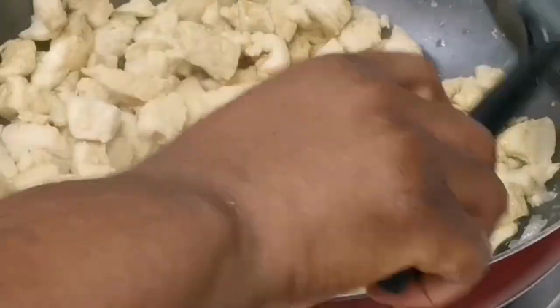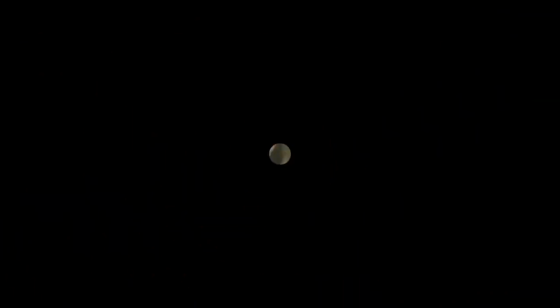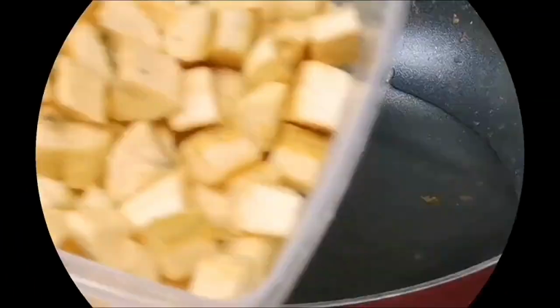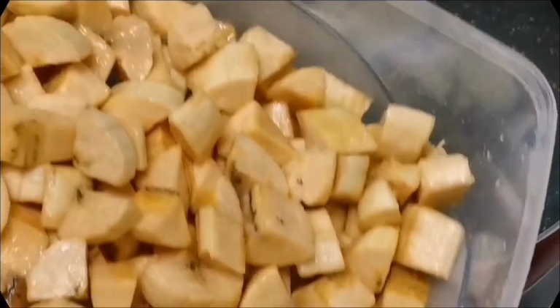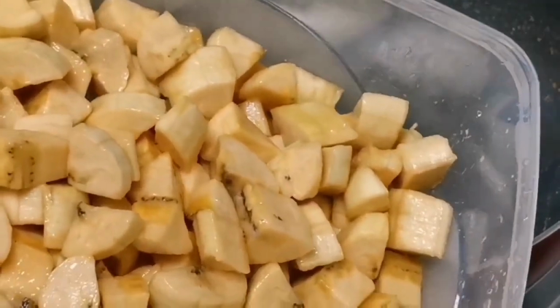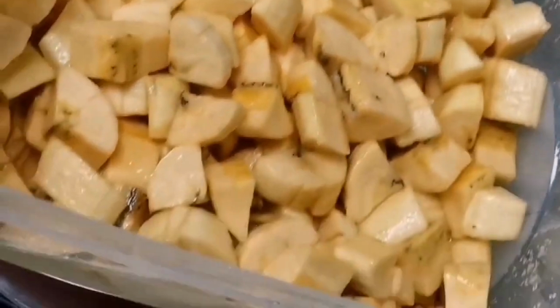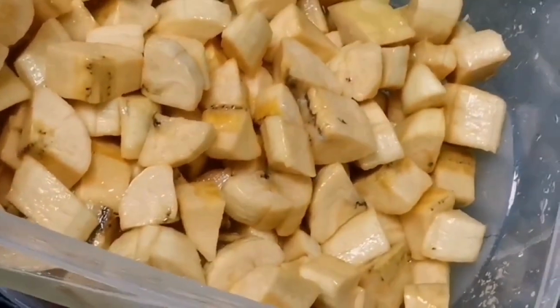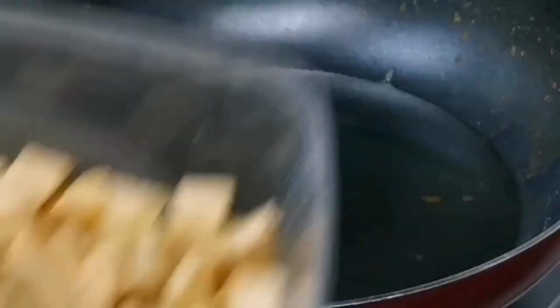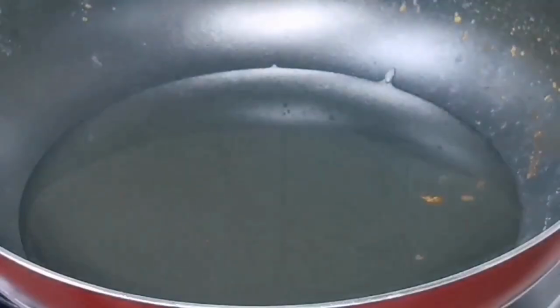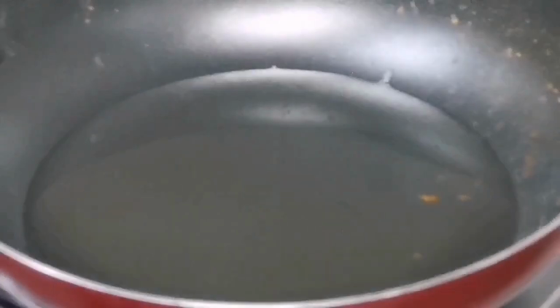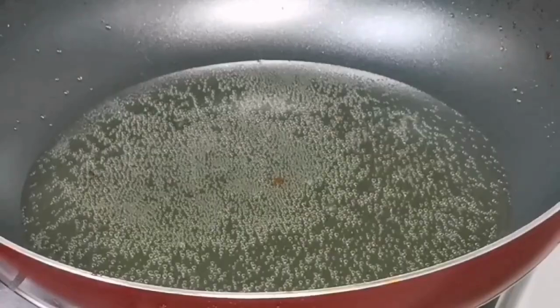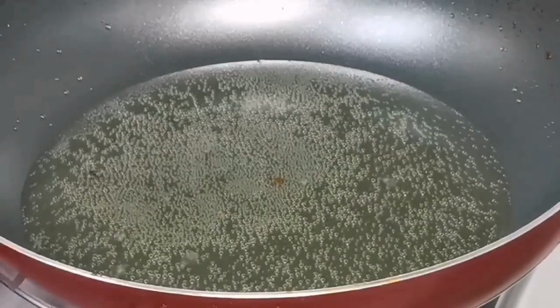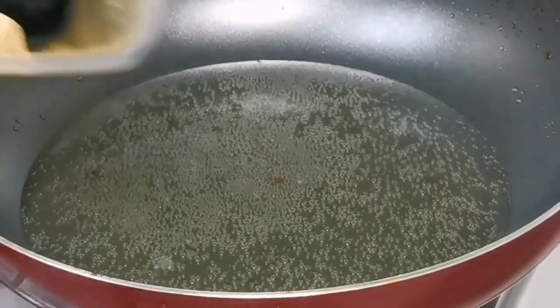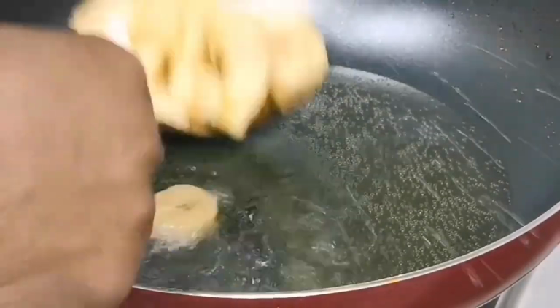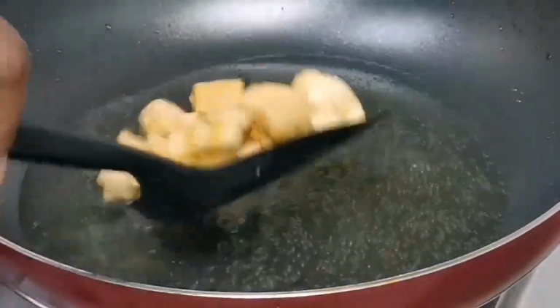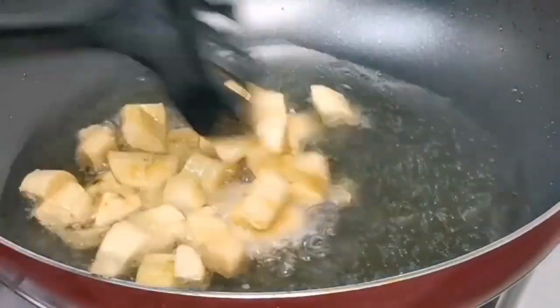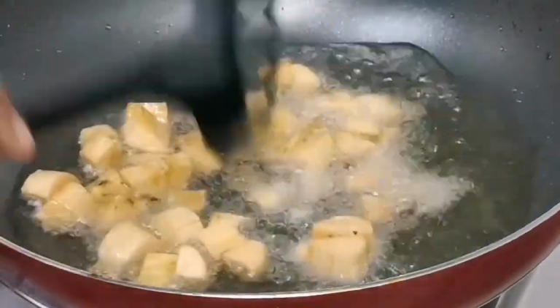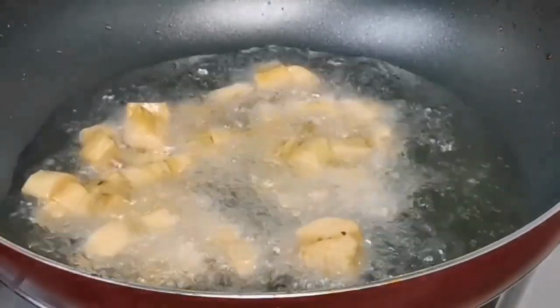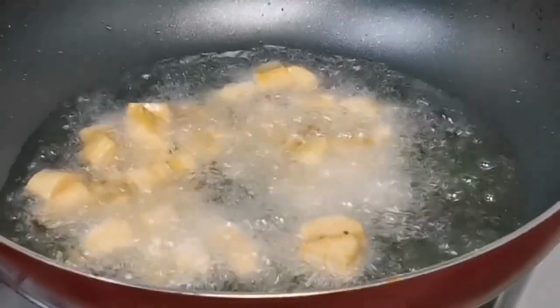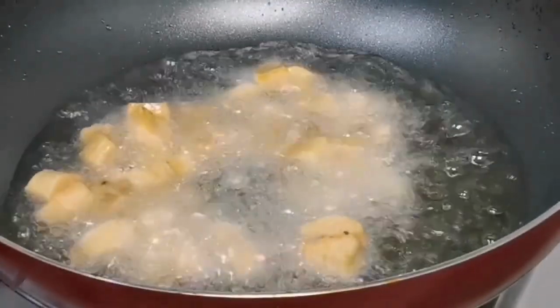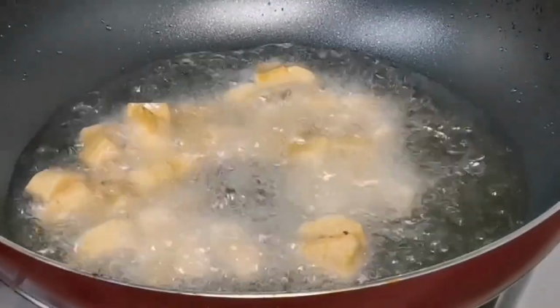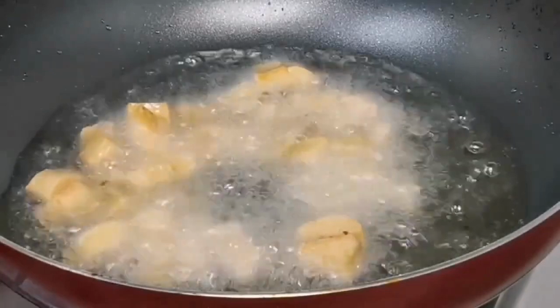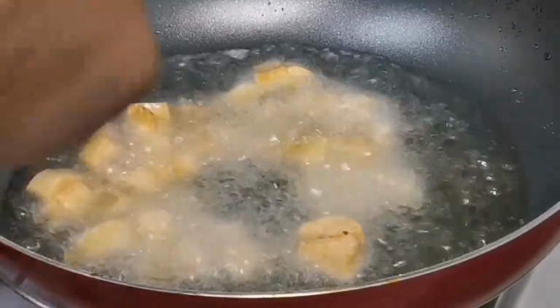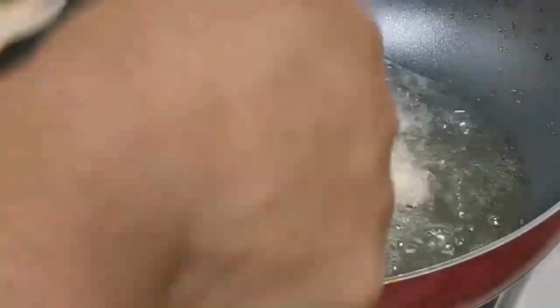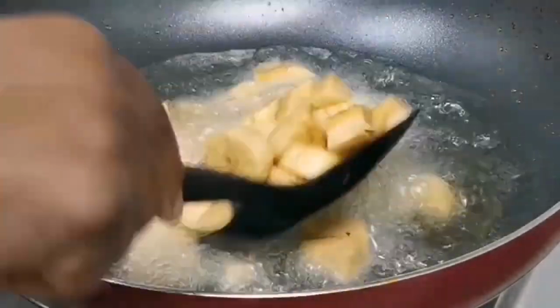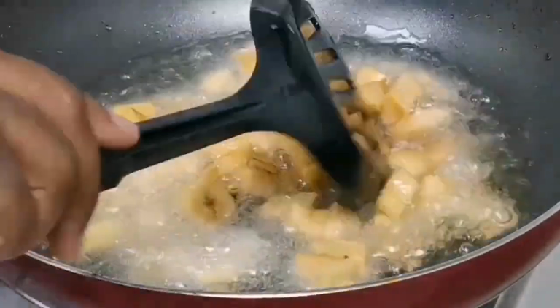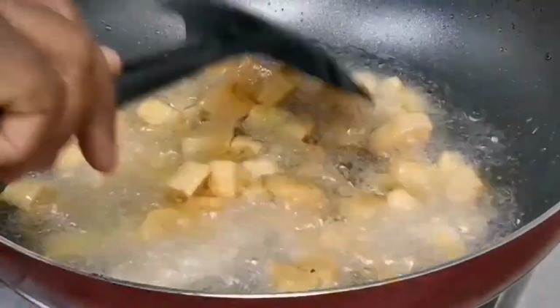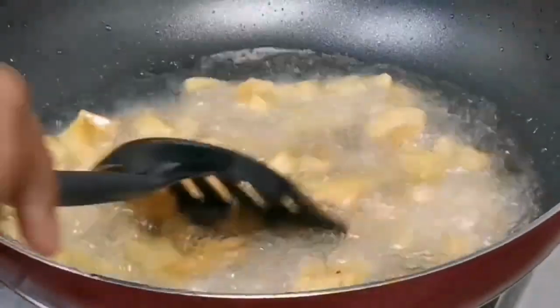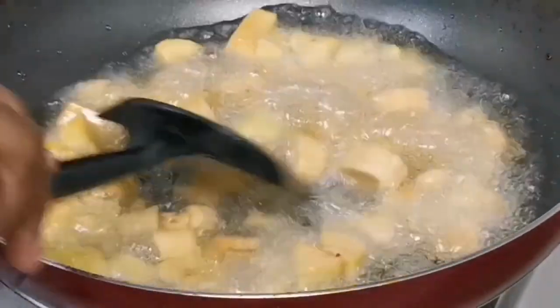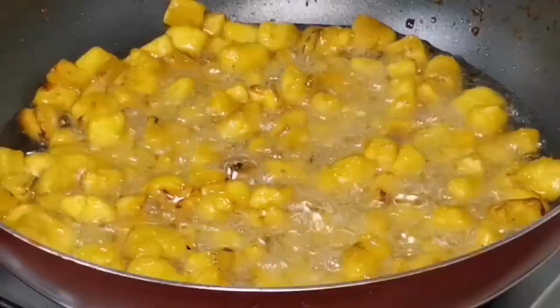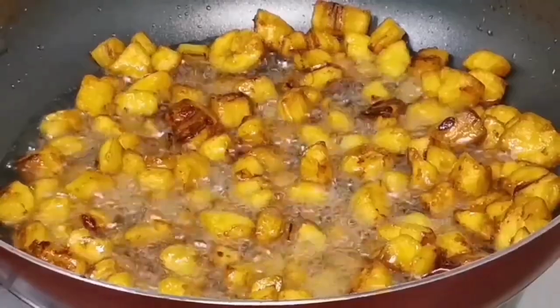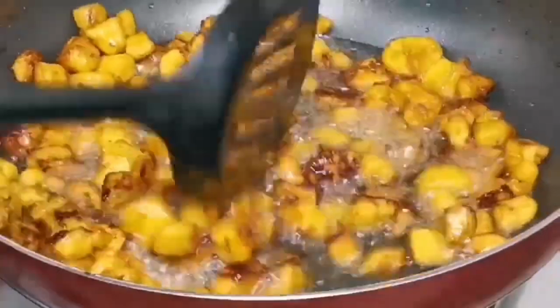I'm gonna scoop that out and get ready to start frying. I'm going to start by frying my plantain. I'm going to fry the plantain until it's golden brown and then scoop it out.